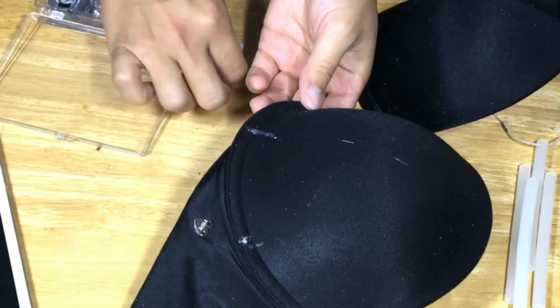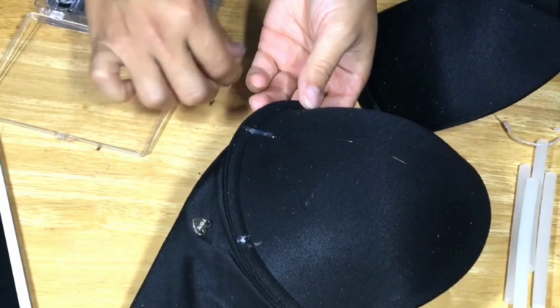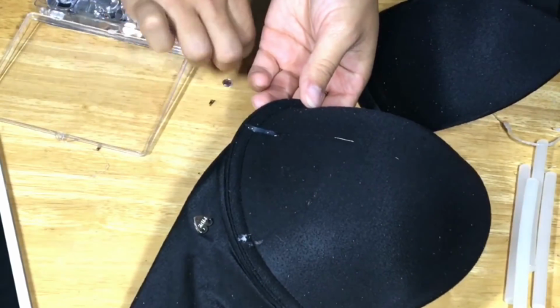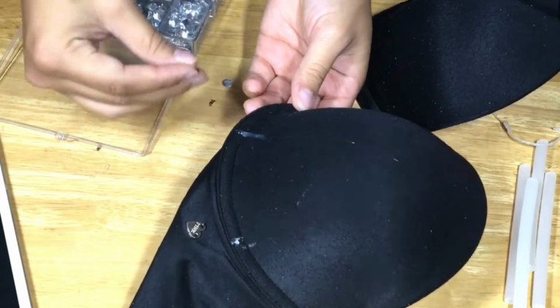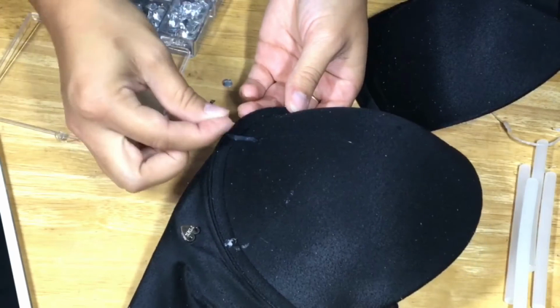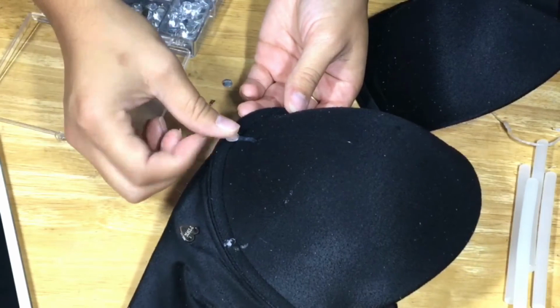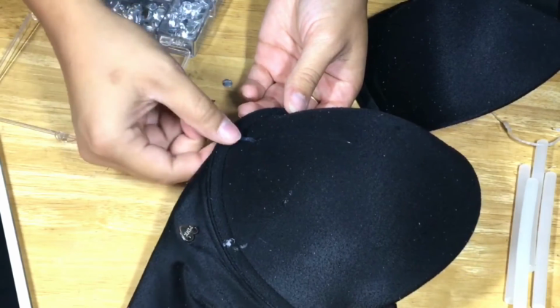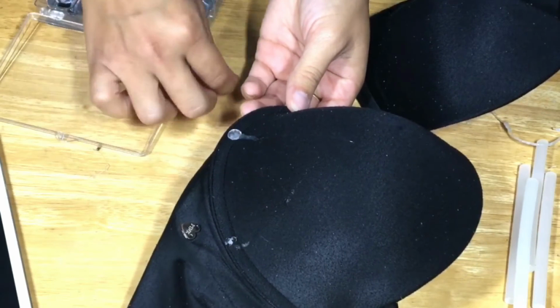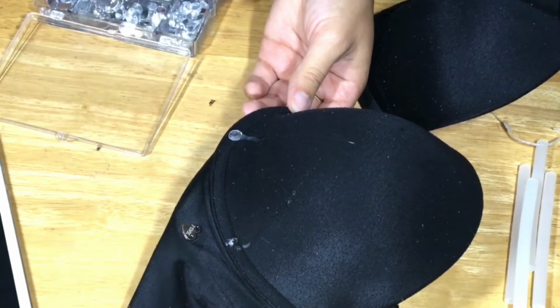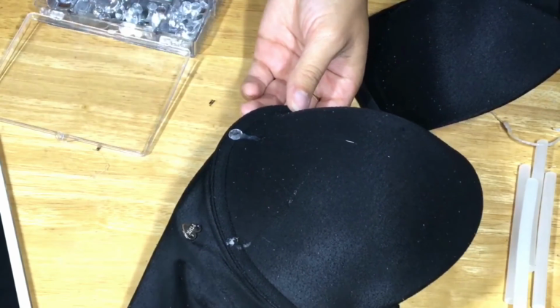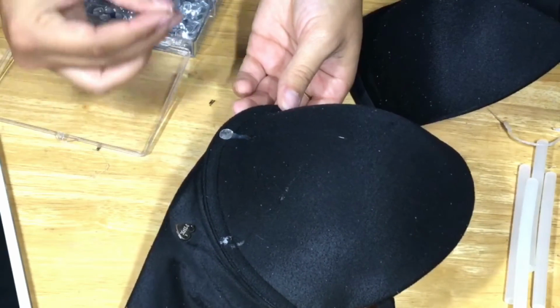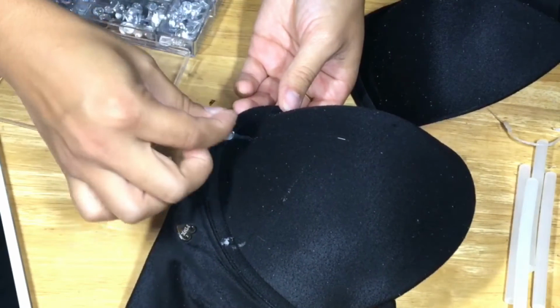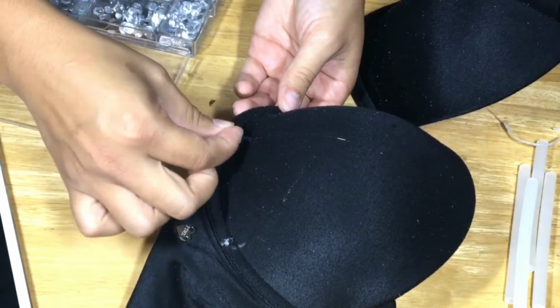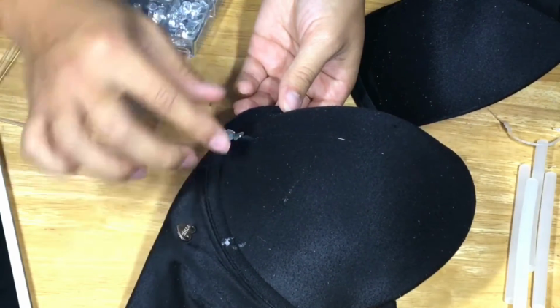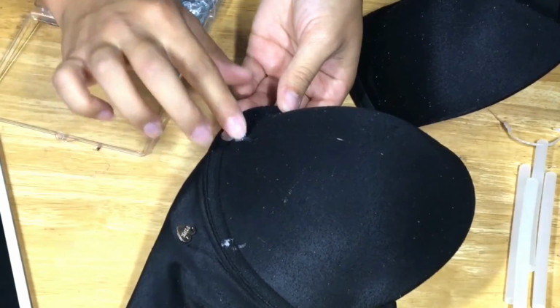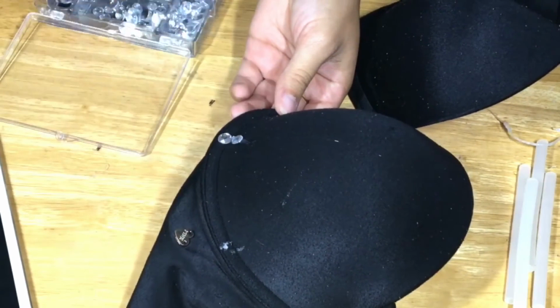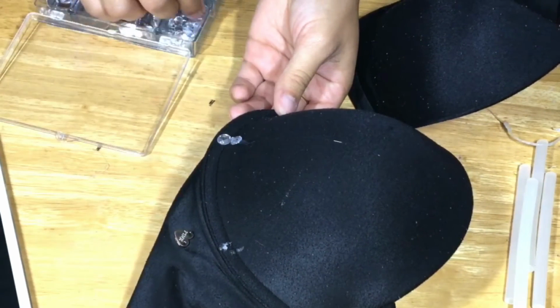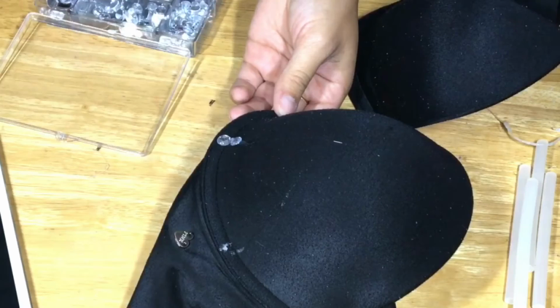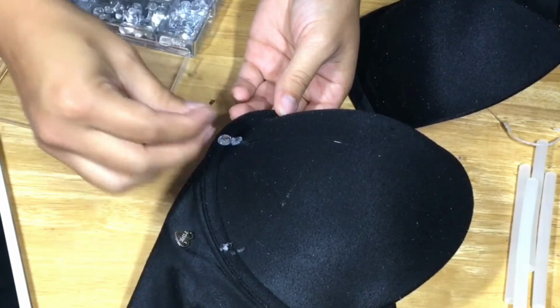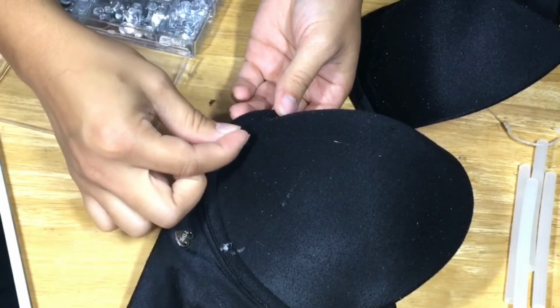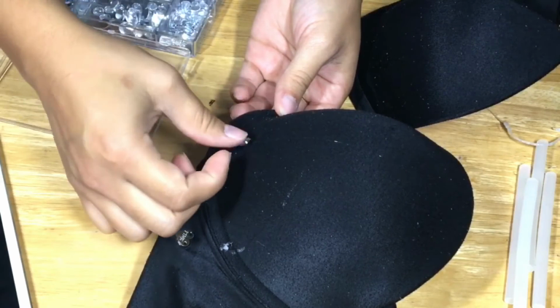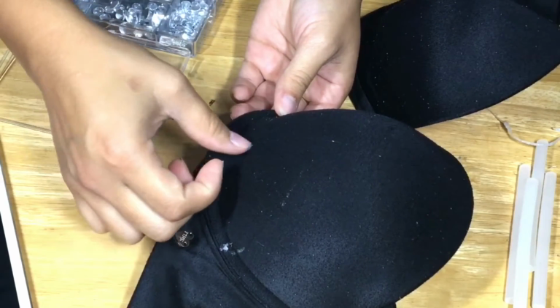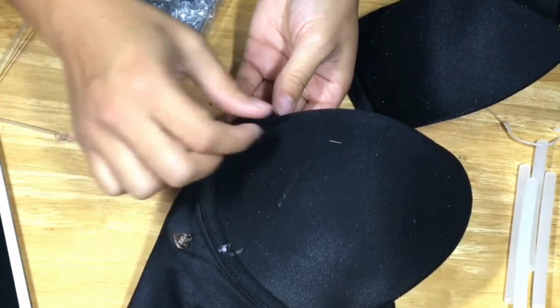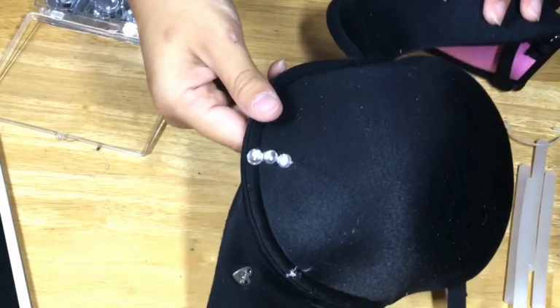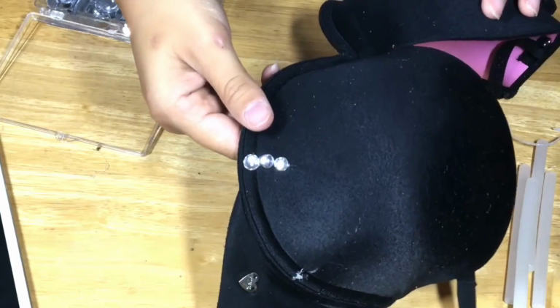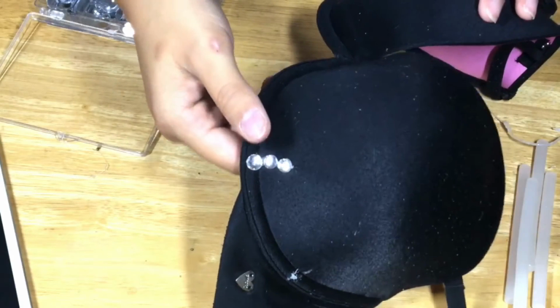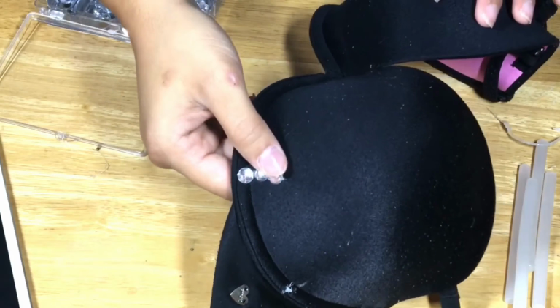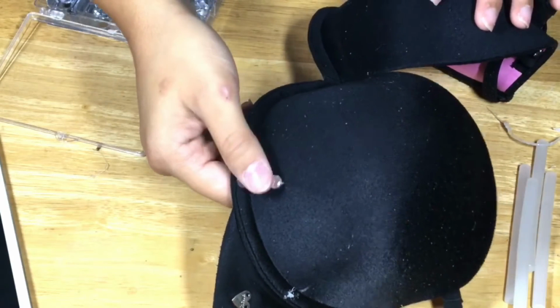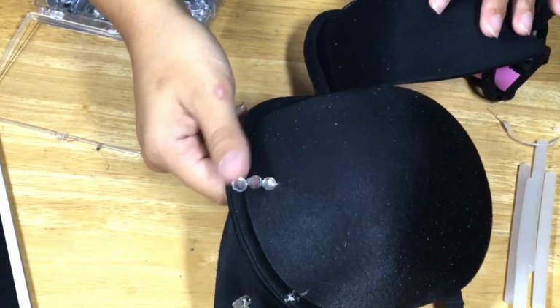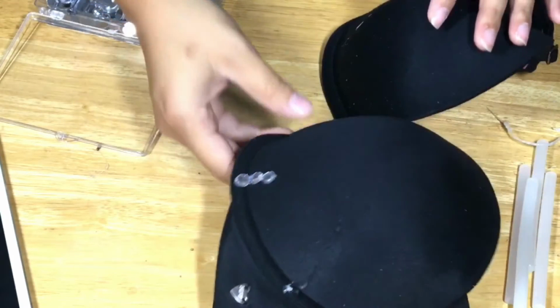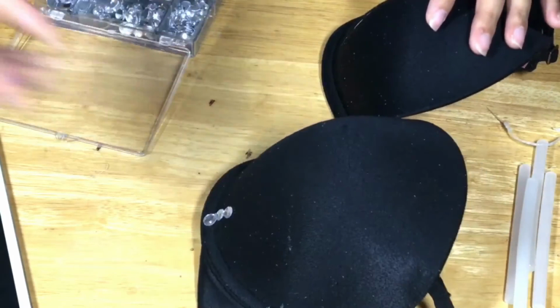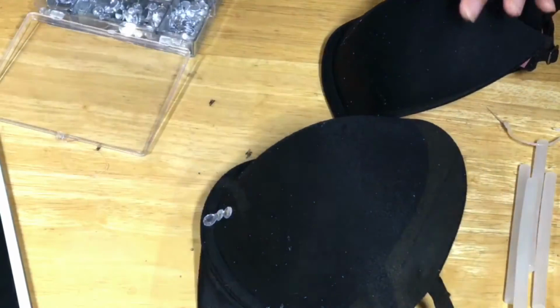And stick on these little rhinestones. I got these rhinestones over at Michael's for like $10, and it gives you a bunch of different sizes — I believe they give you like 550. So it was necessary for this project.